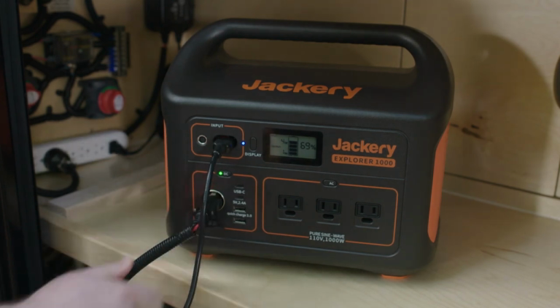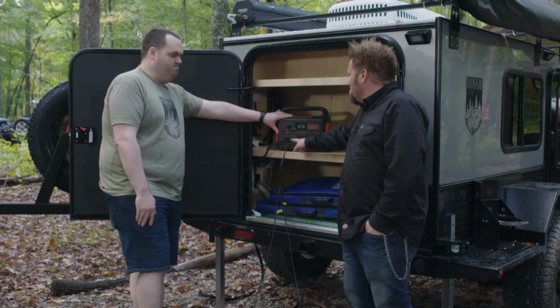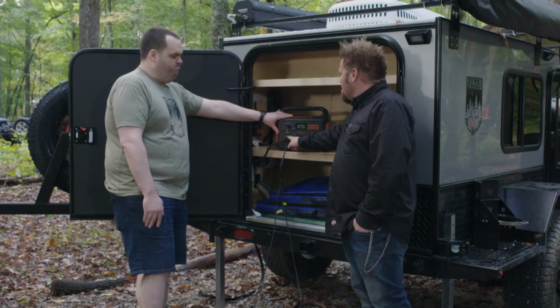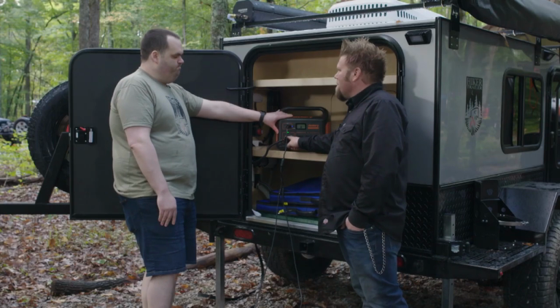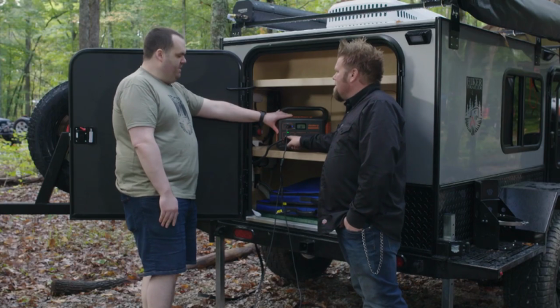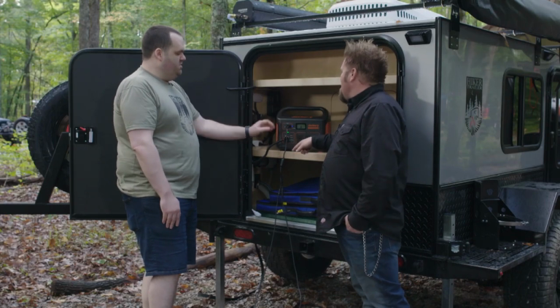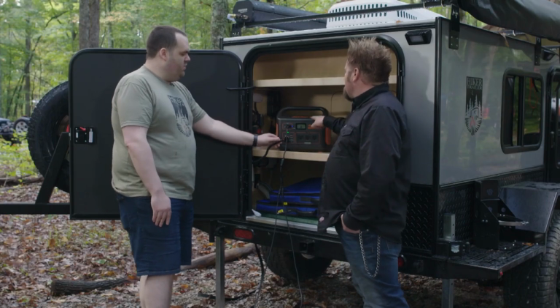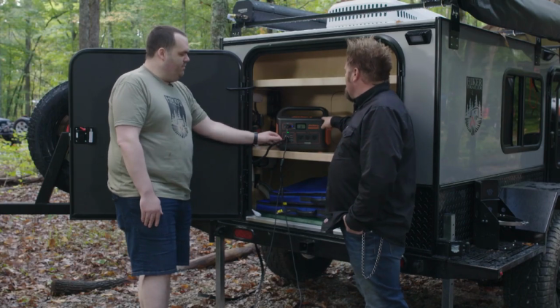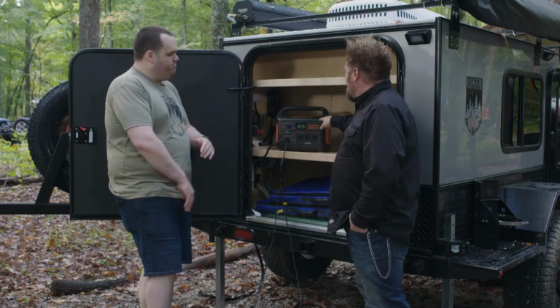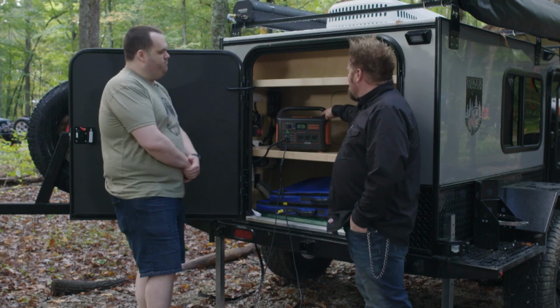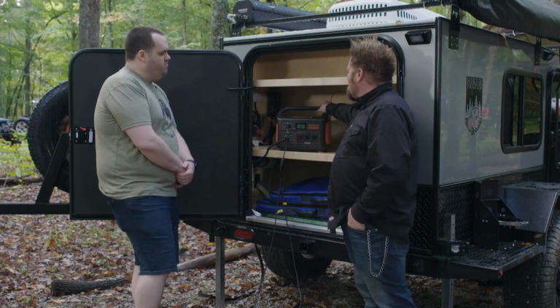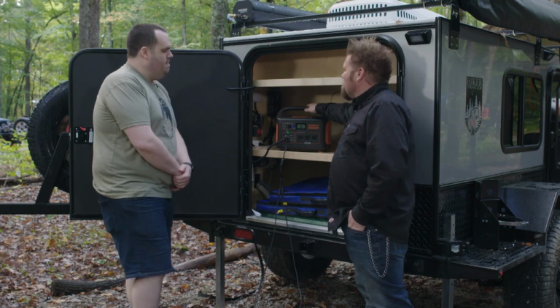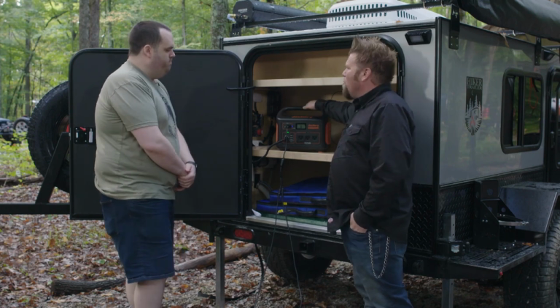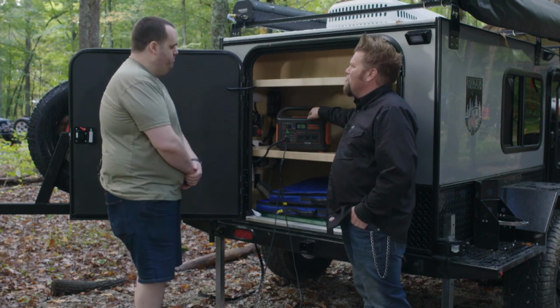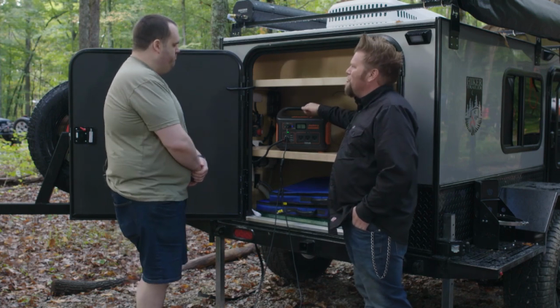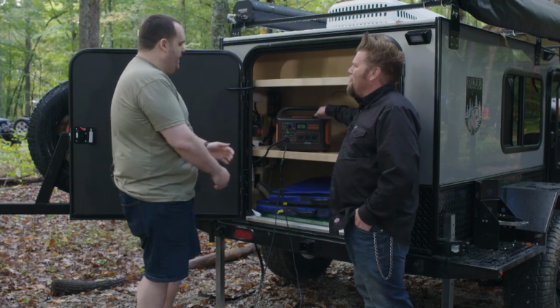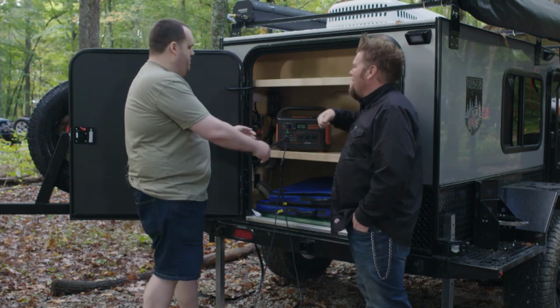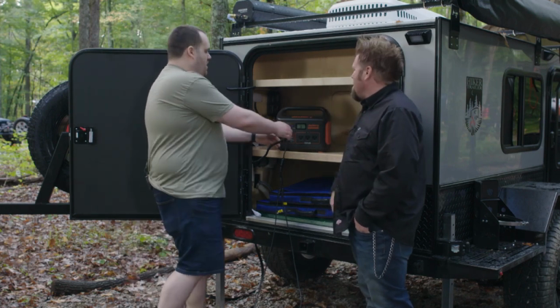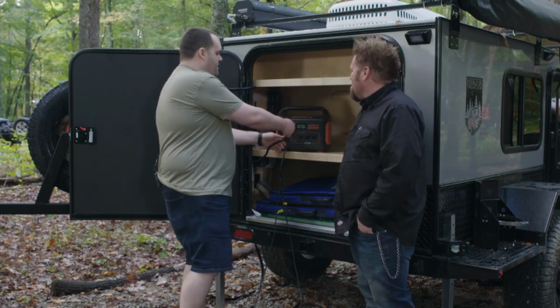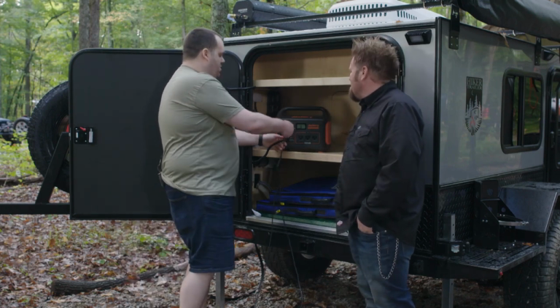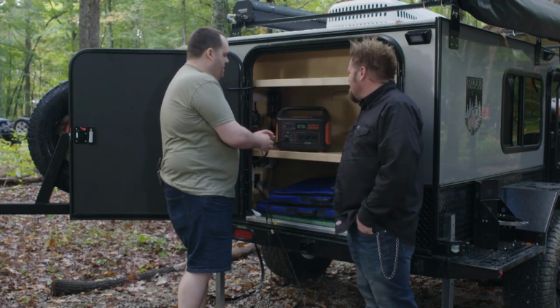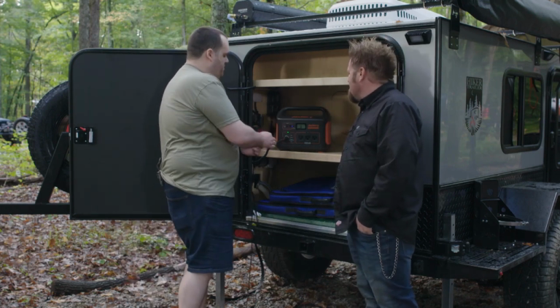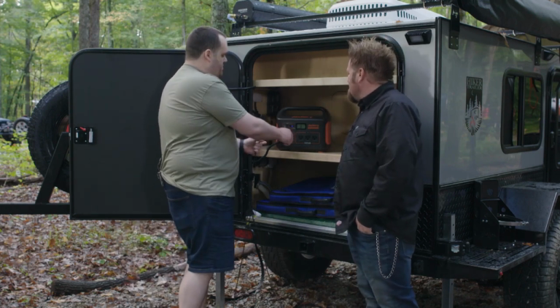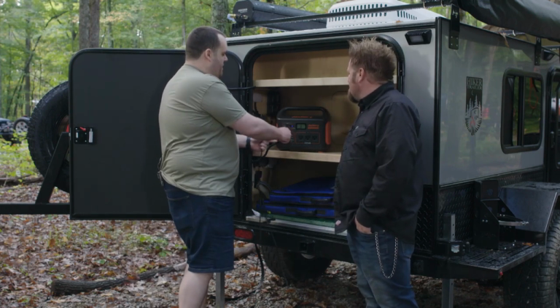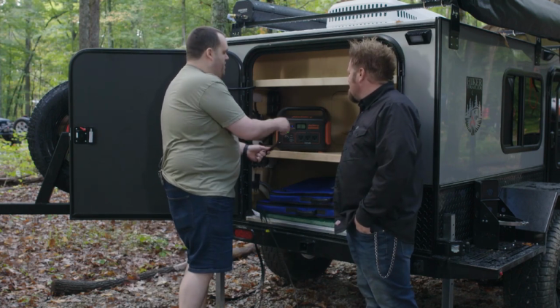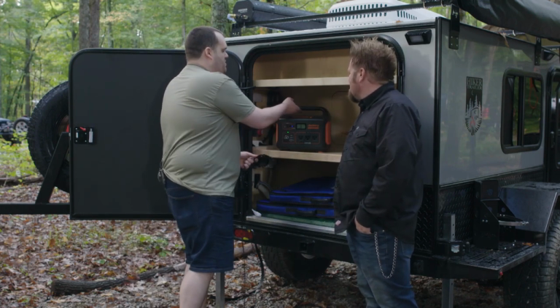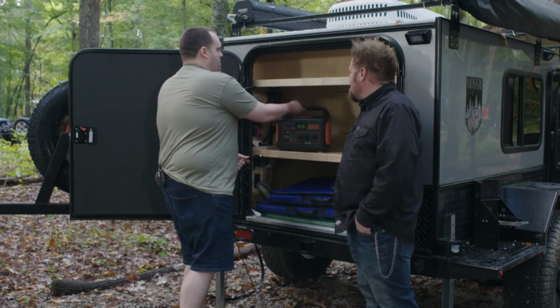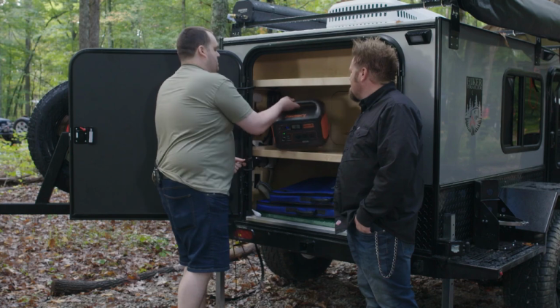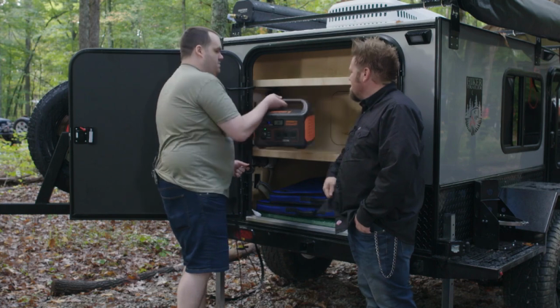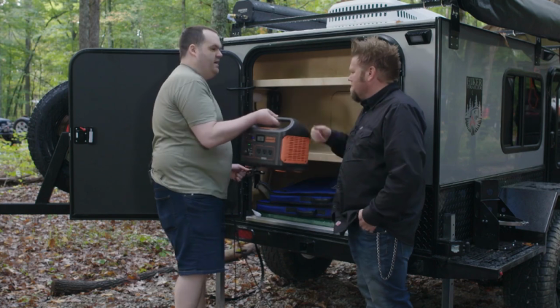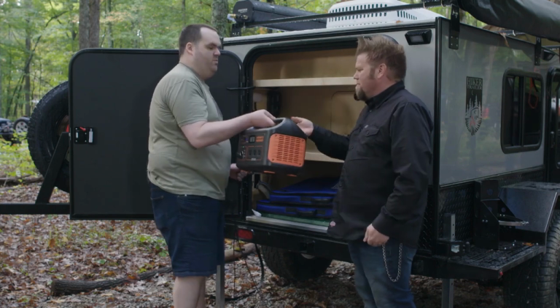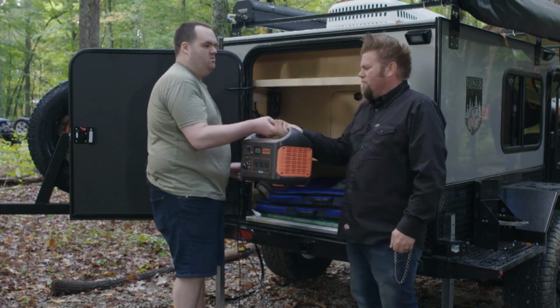The whole trailer plugs in right there — just this one cable. The nice thing is this is also portable, because I can just take it out. This whole thing here, it's only about 20 pounds if you want to take it somewhere else.